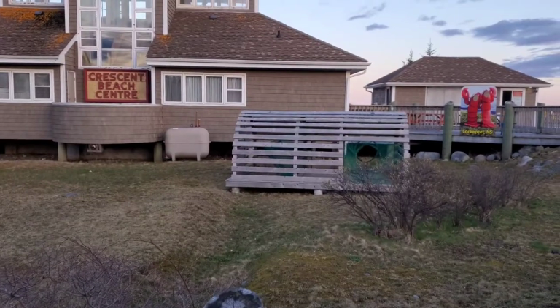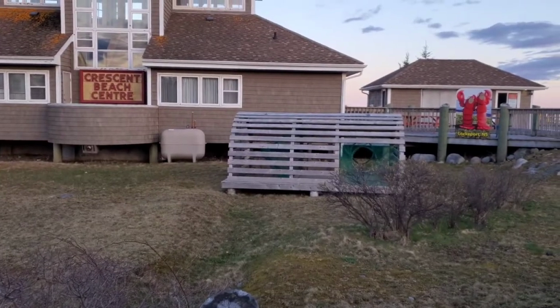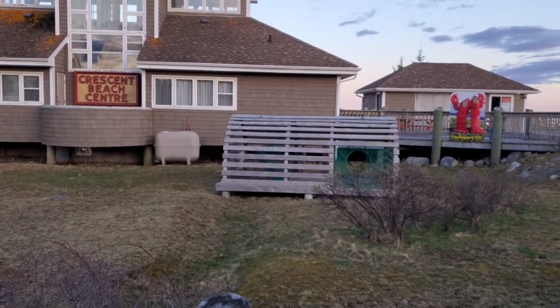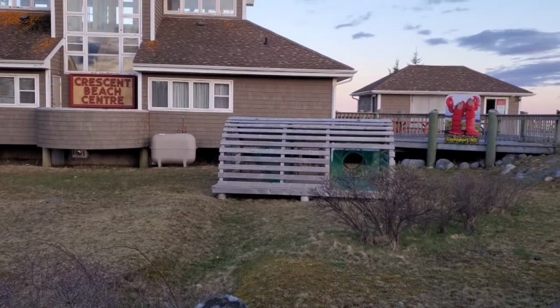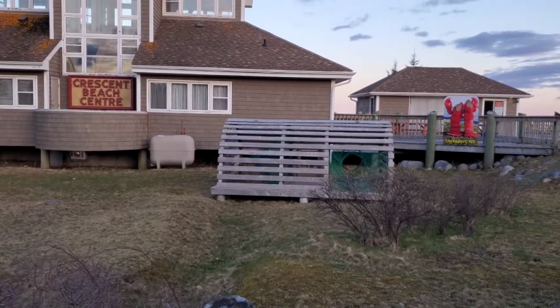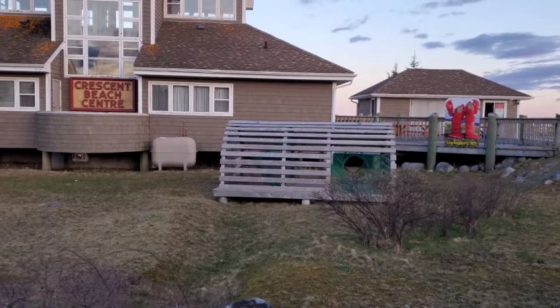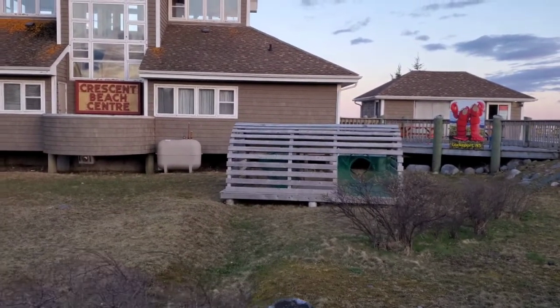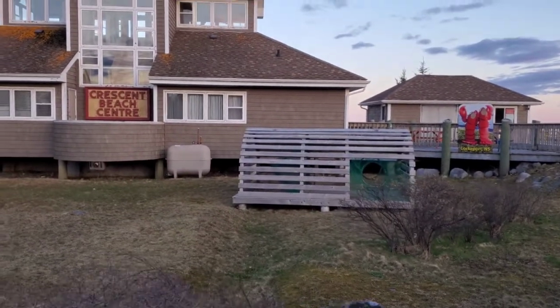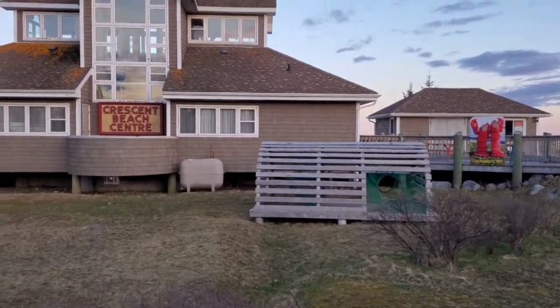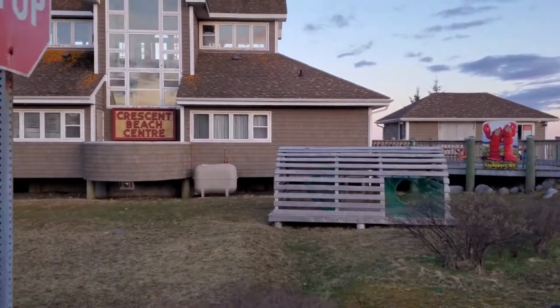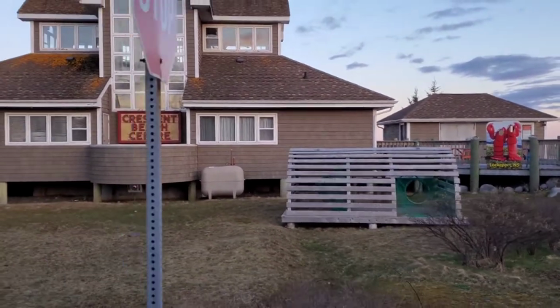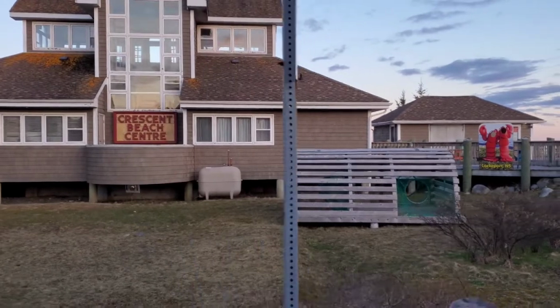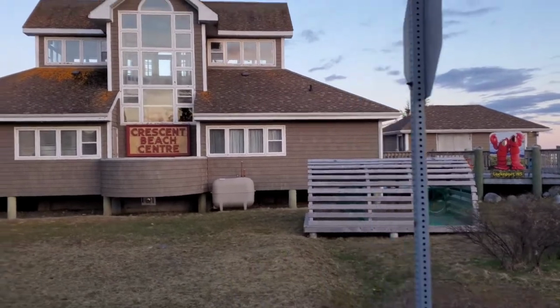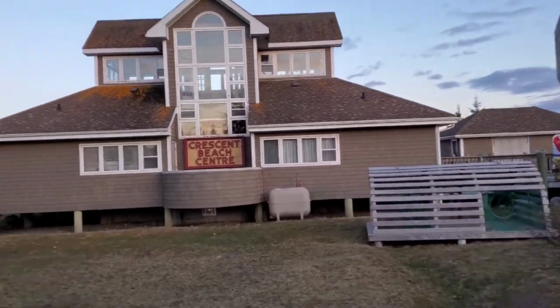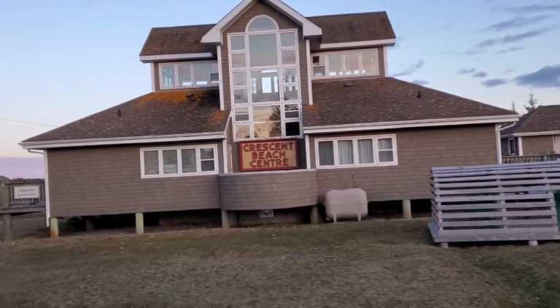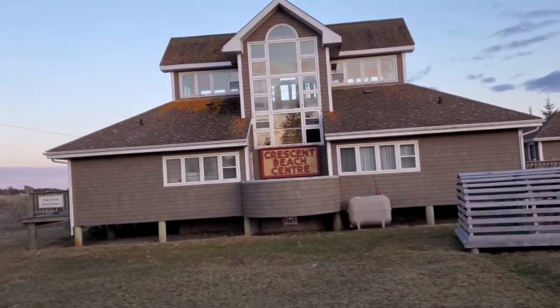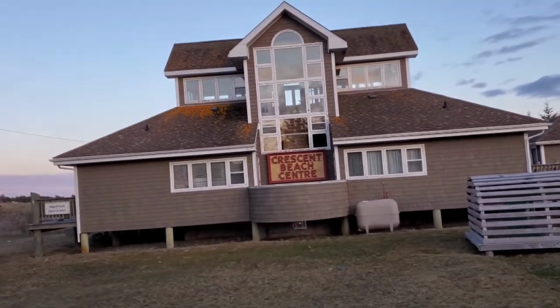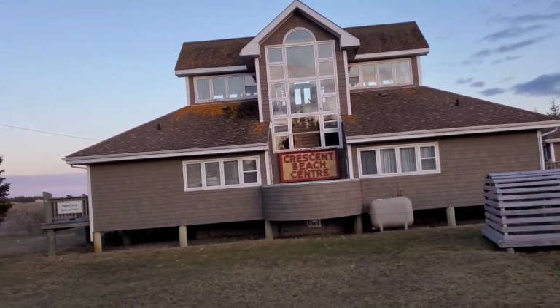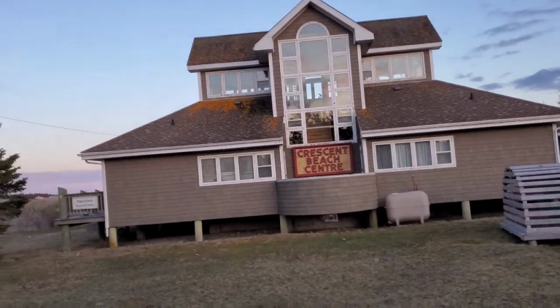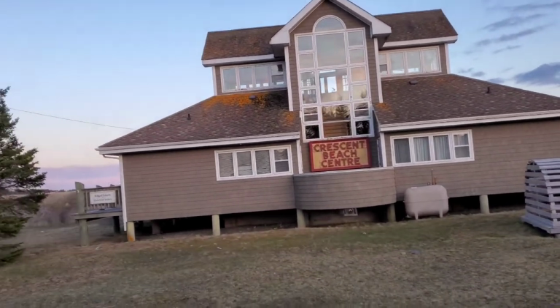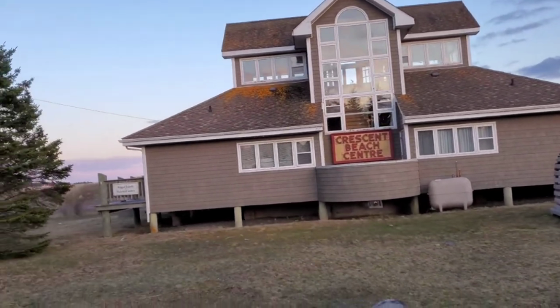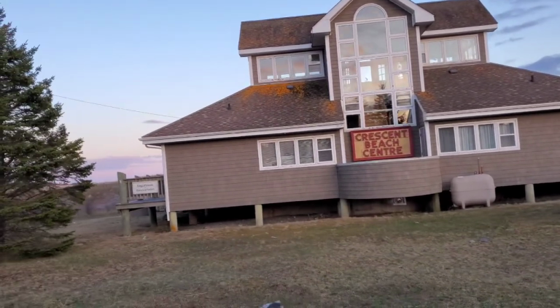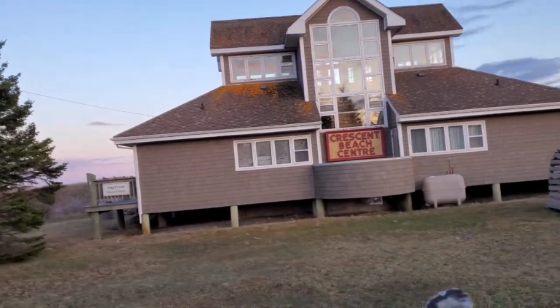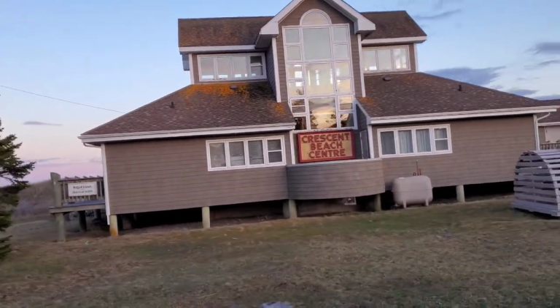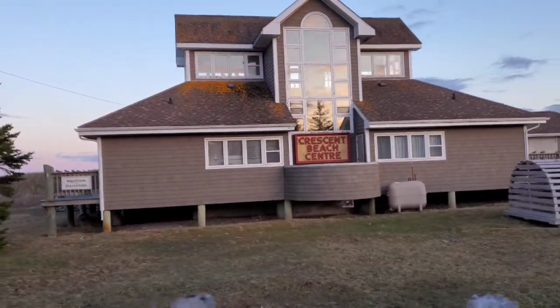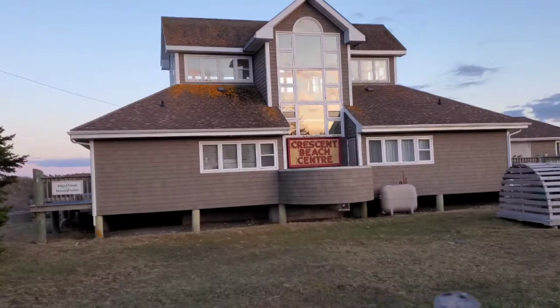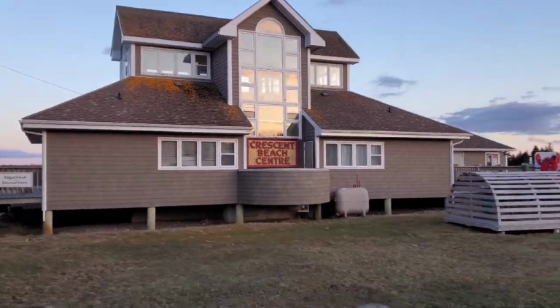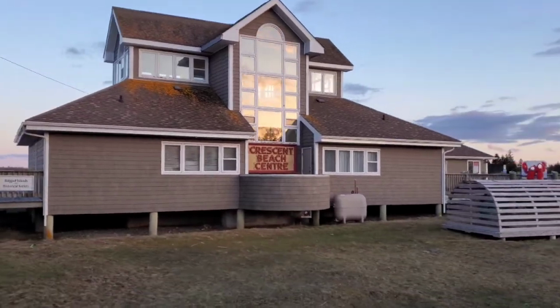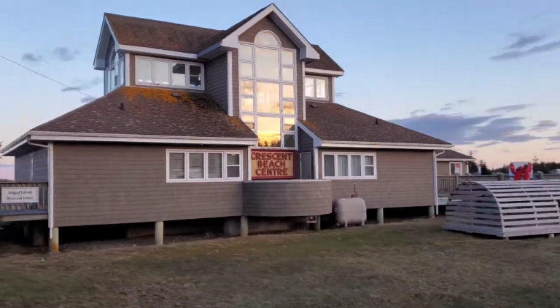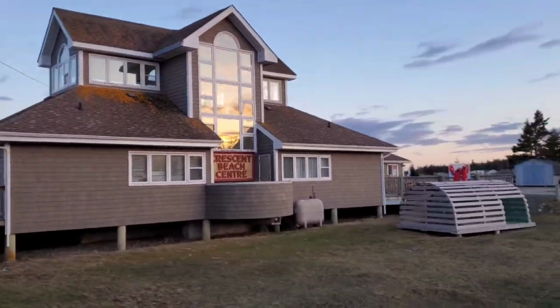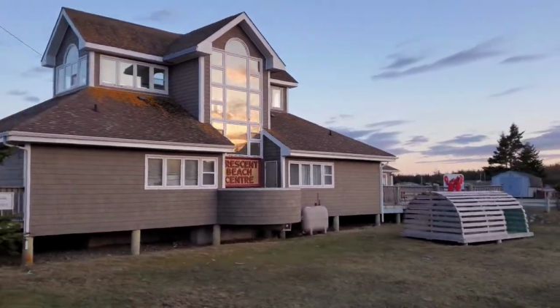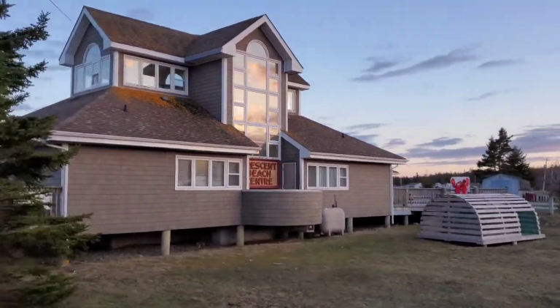Here we are in front of the beach center. I just wanted to take a shot of the extra large lobster trap they have made out there at the beach center itself.